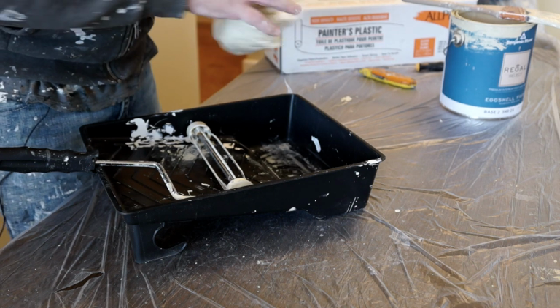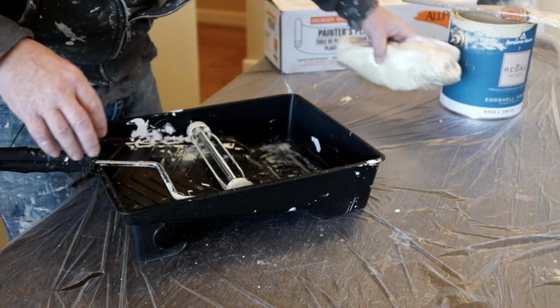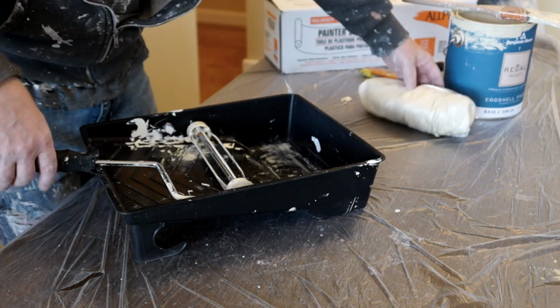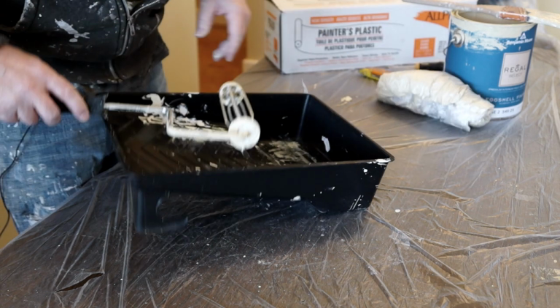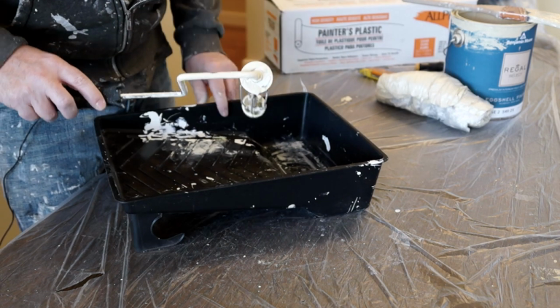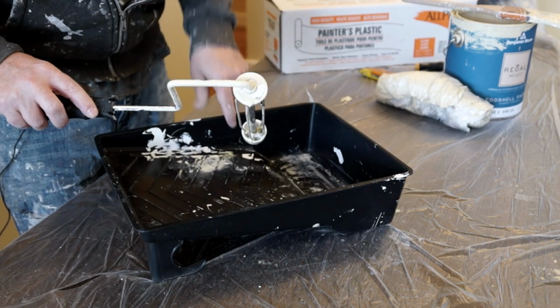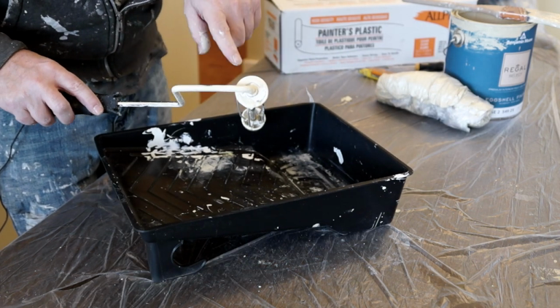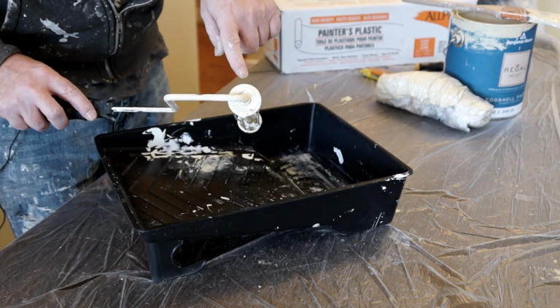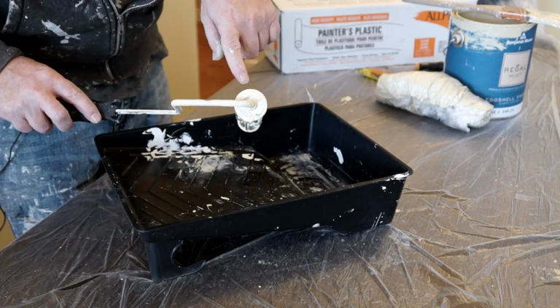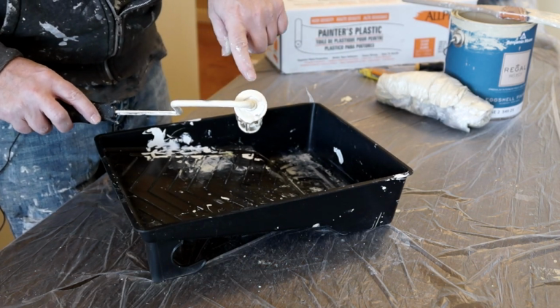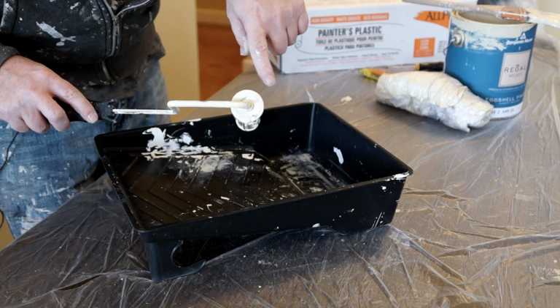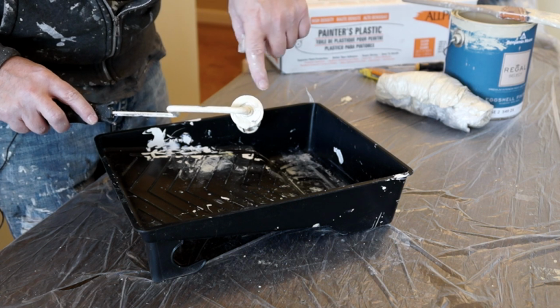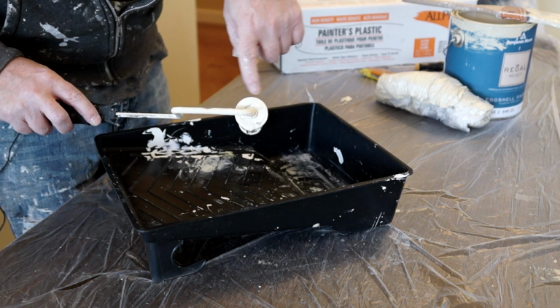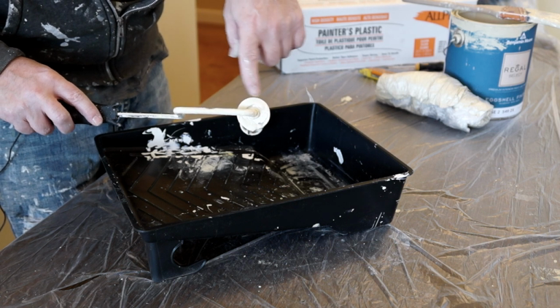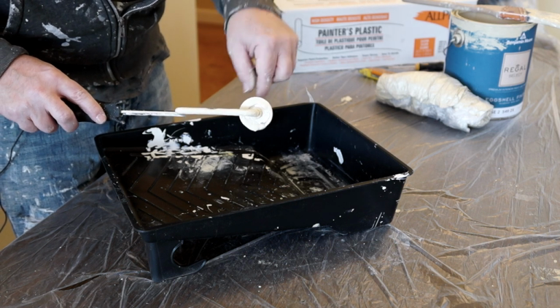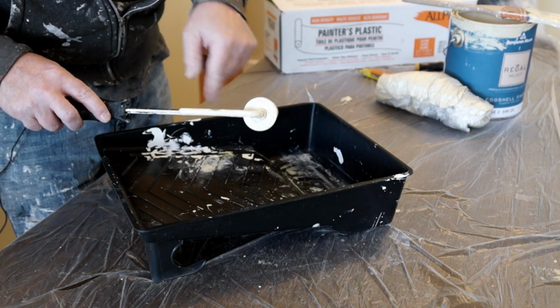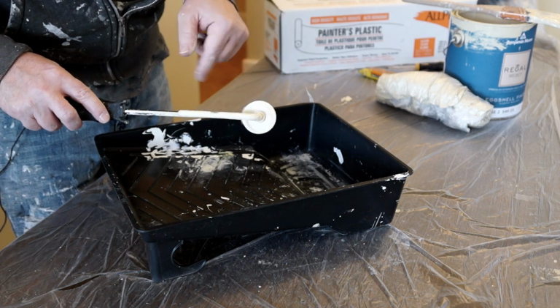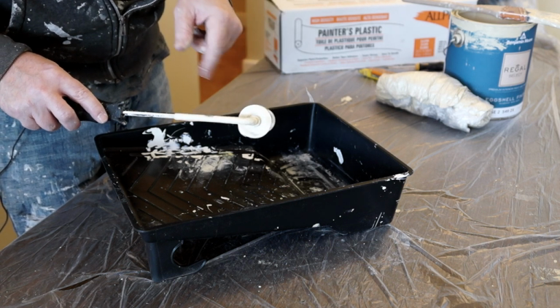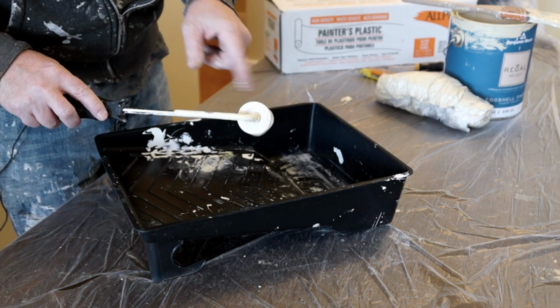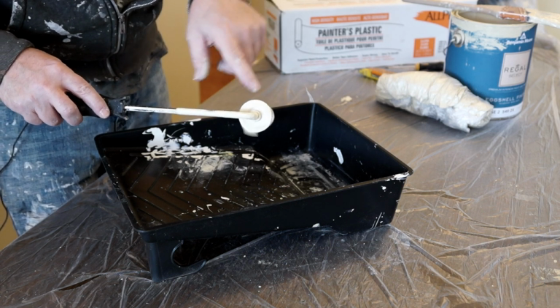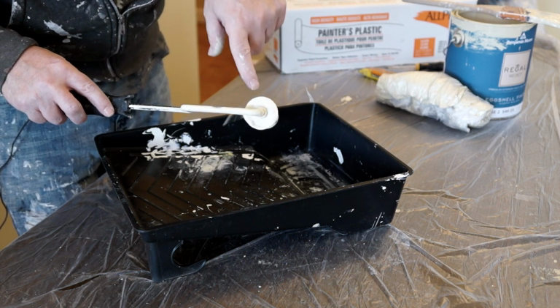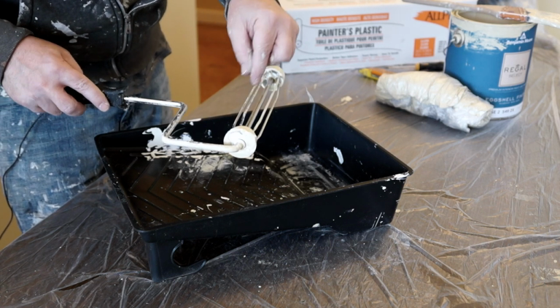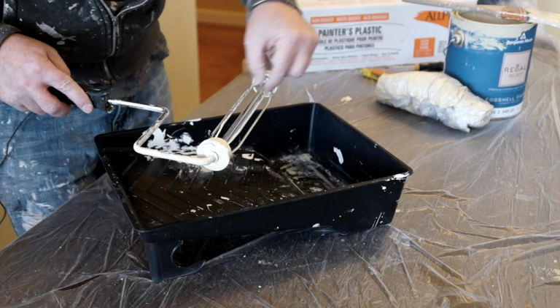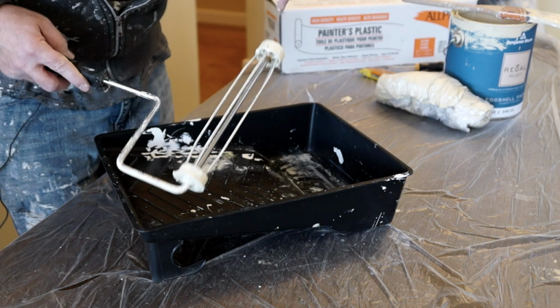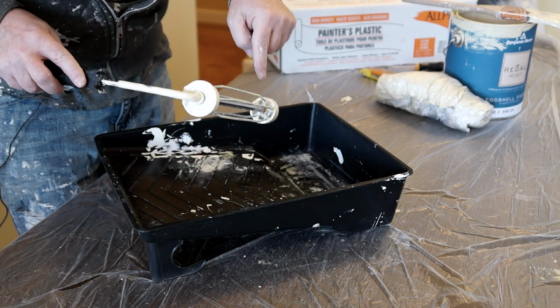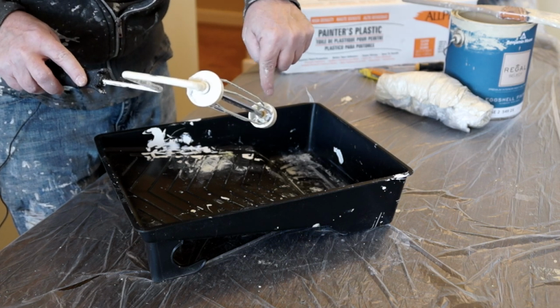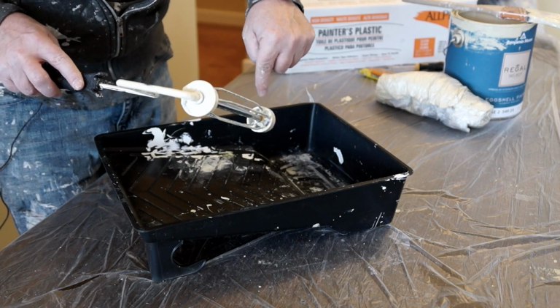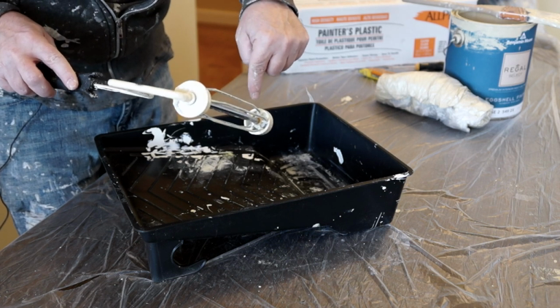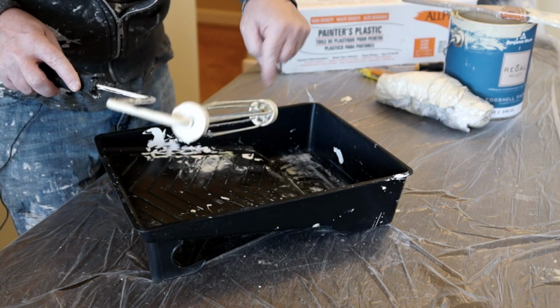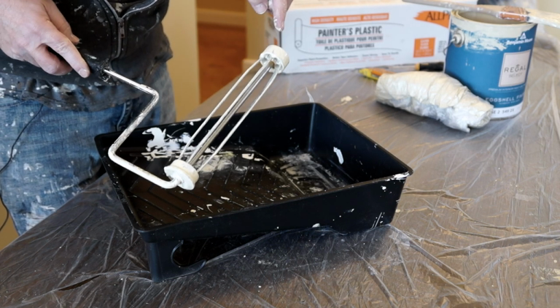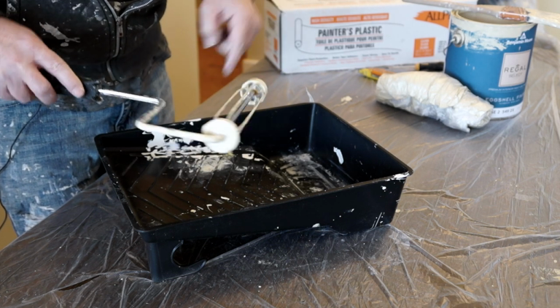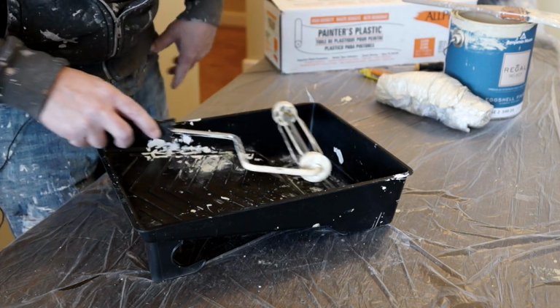Make sure you always clean your roller frame — just run it under water. You want to make sure that no paint builds up in this area or it won't spin correctly. So just rinse it off, rinse these off, rinse the paint out of here. Really quick.